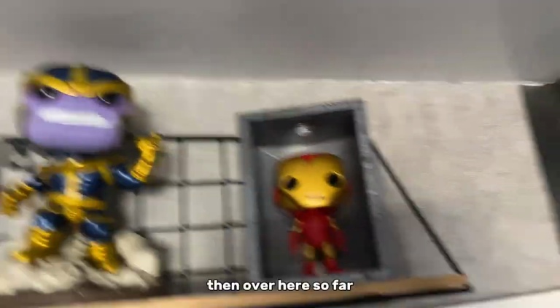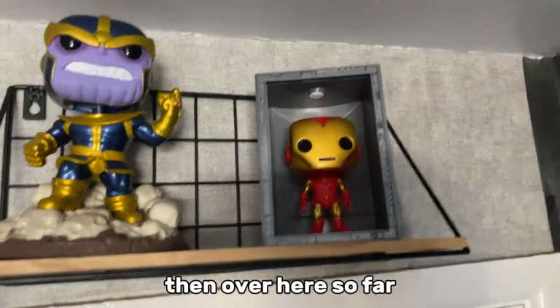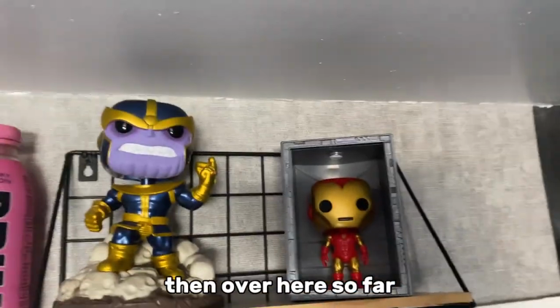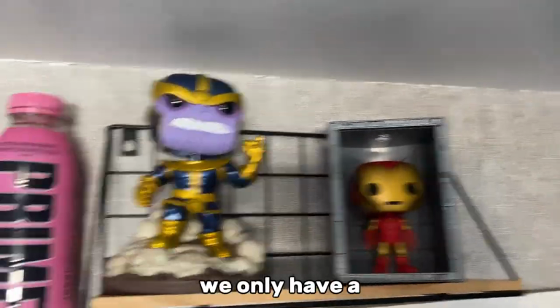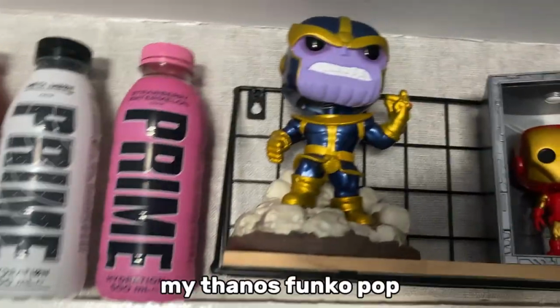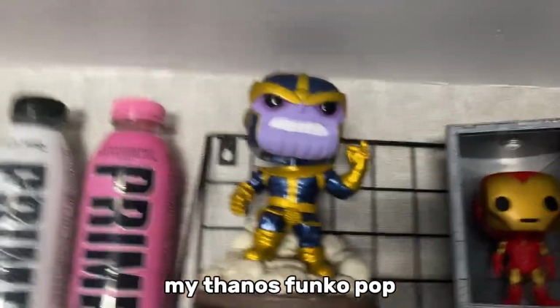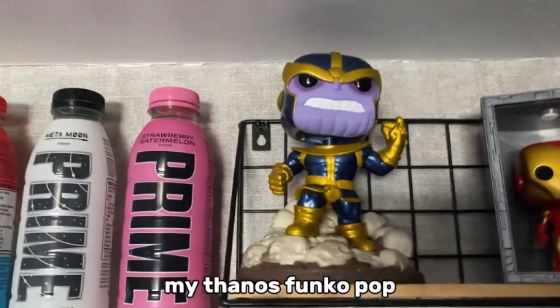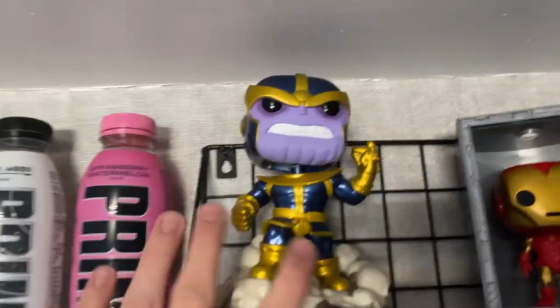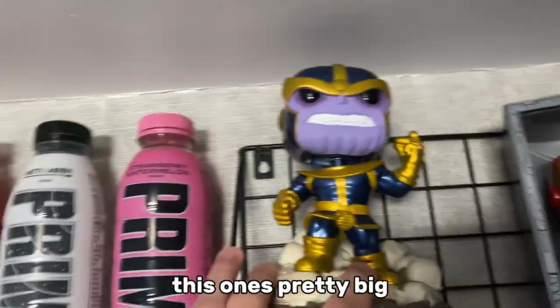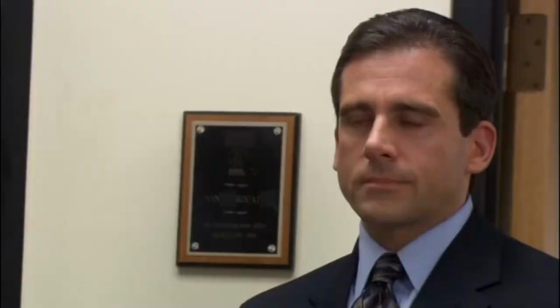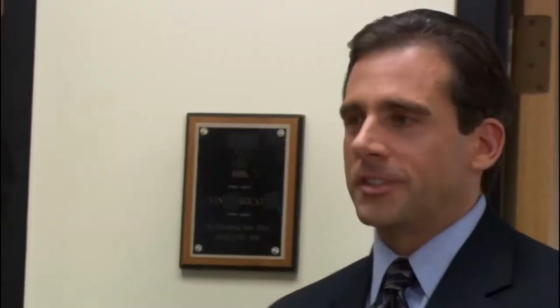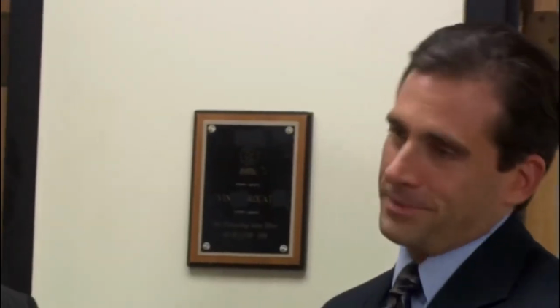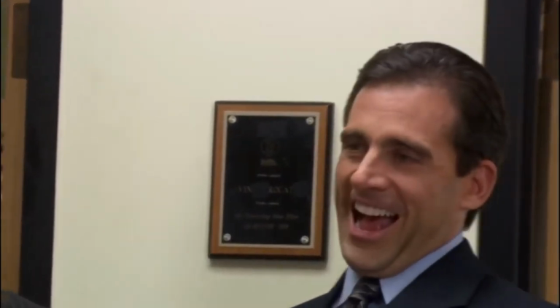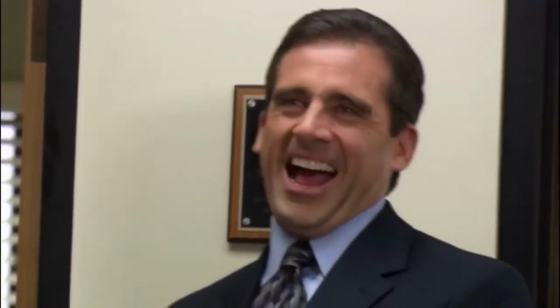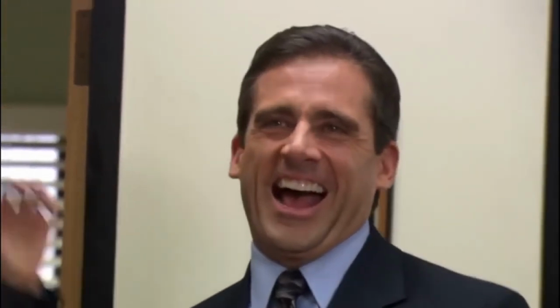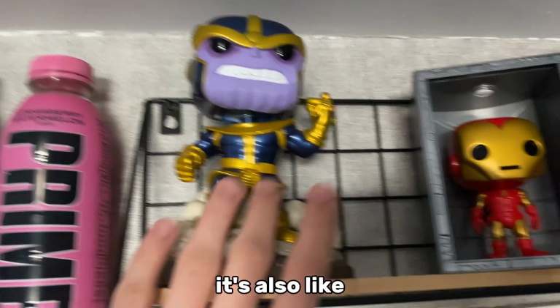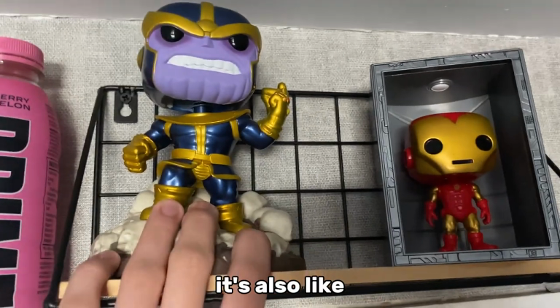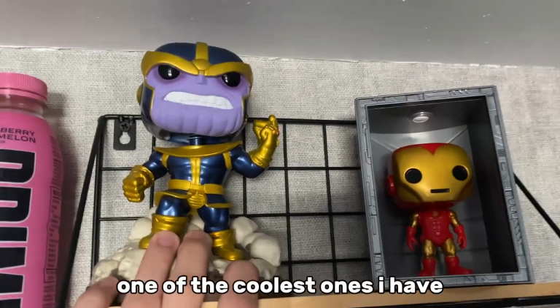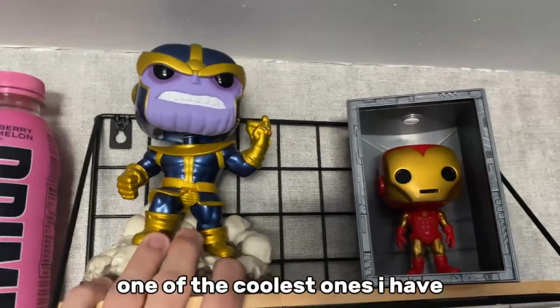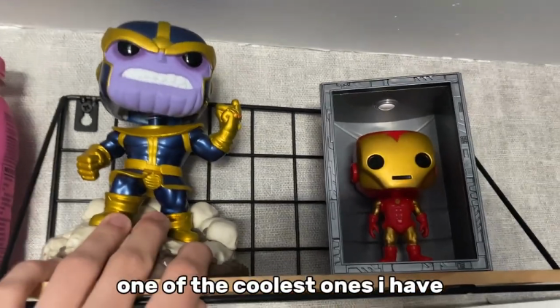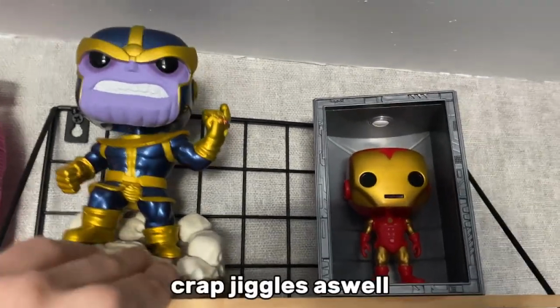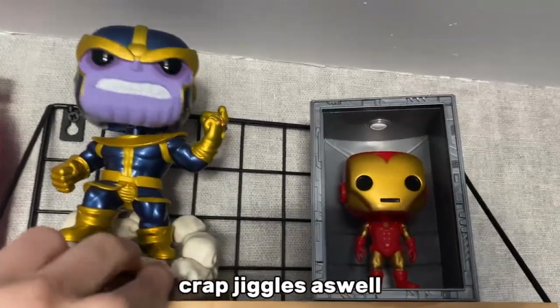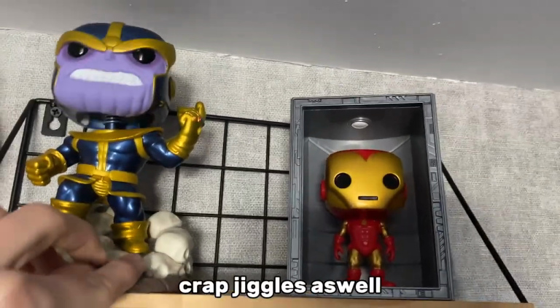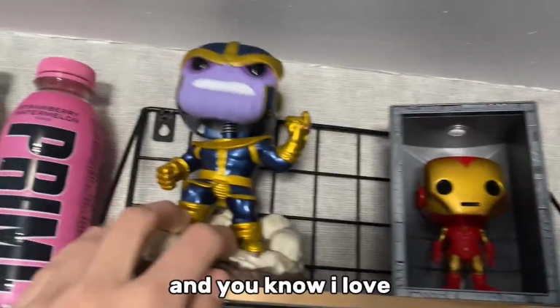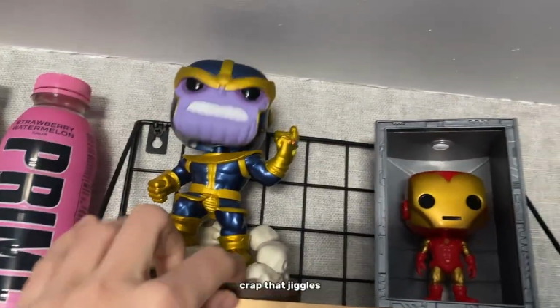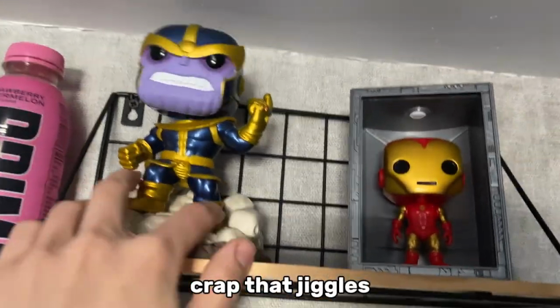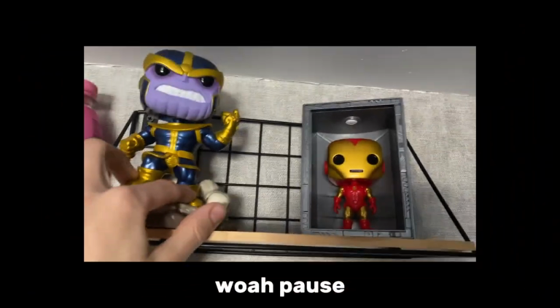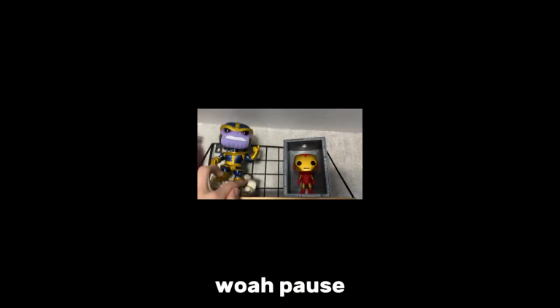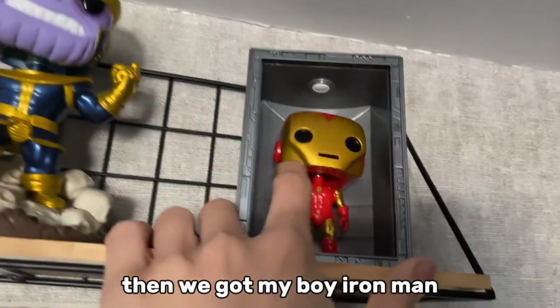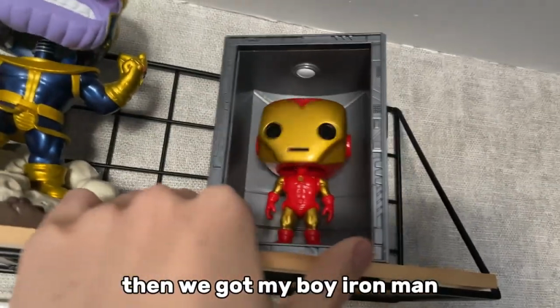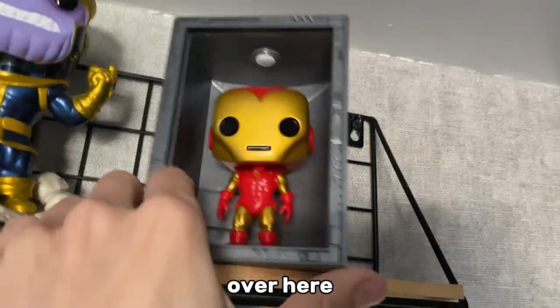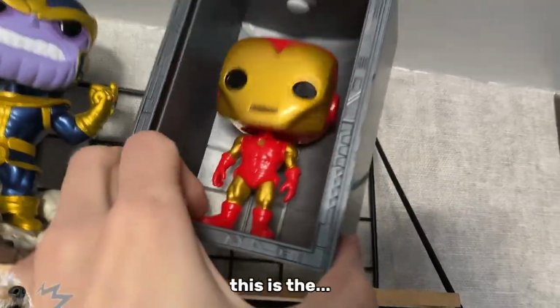Over here so far we only have my Thanos Funko pop — this one's pretty big. That's what she said. It's also one of the coolest ones I have — it jiggles as well, and you know I love stuff that jiggles. Pause. Then we have my boy Iron Man over here.